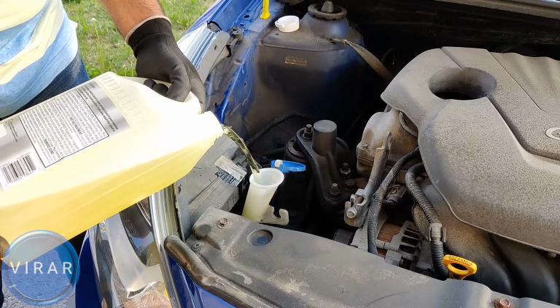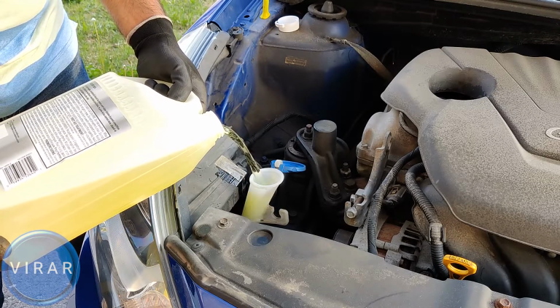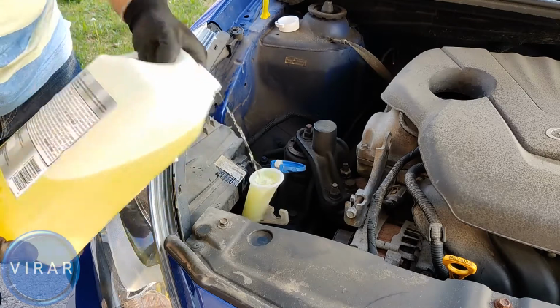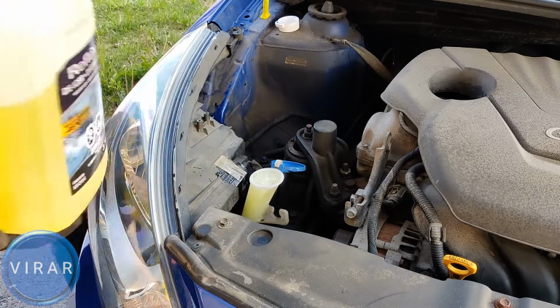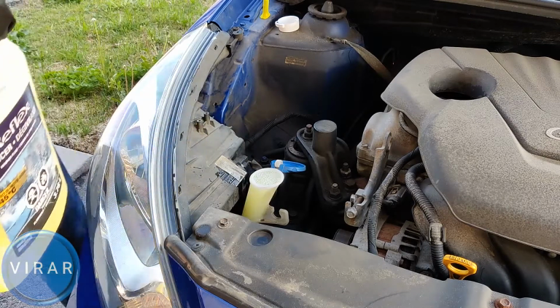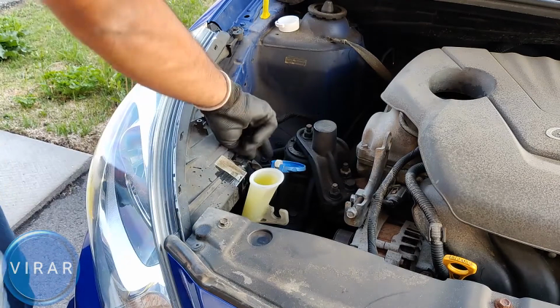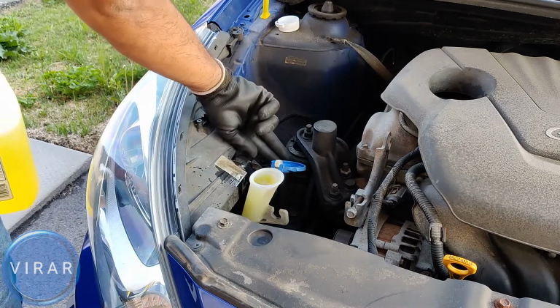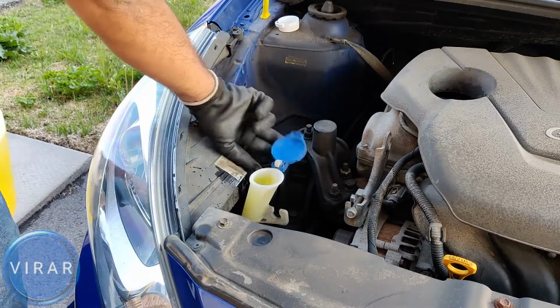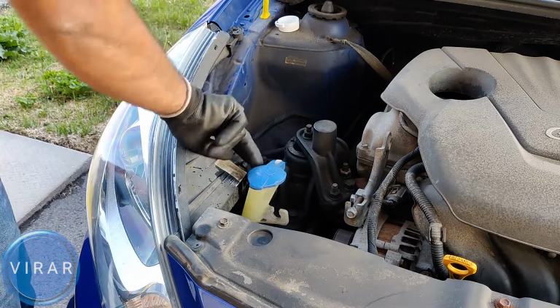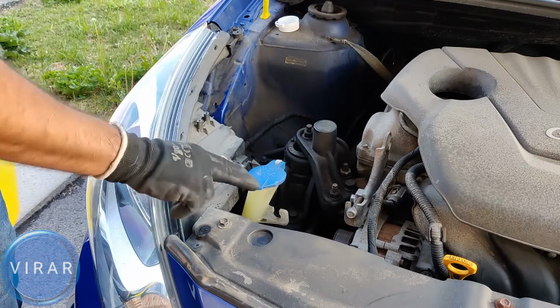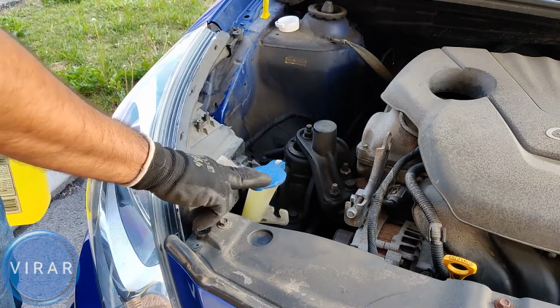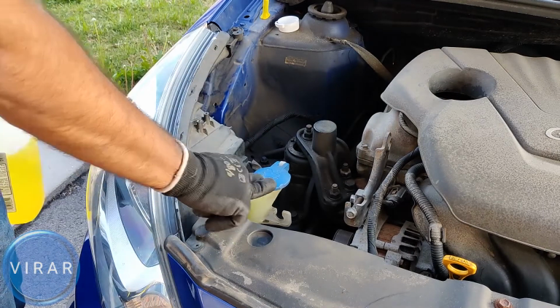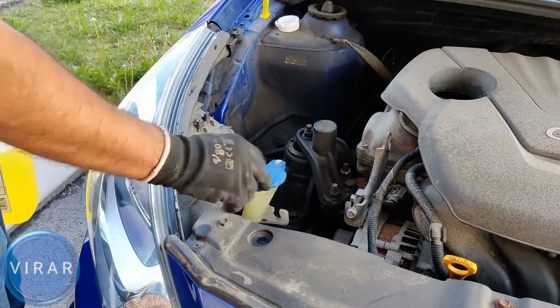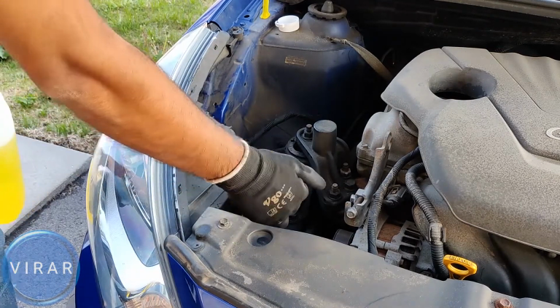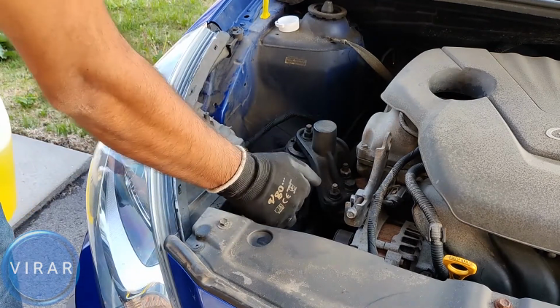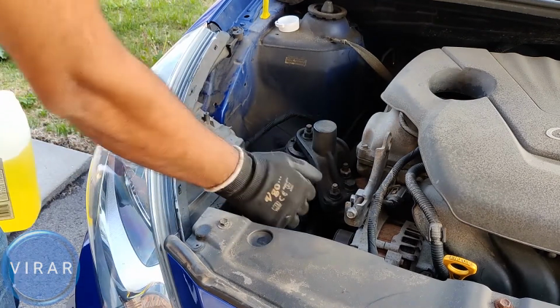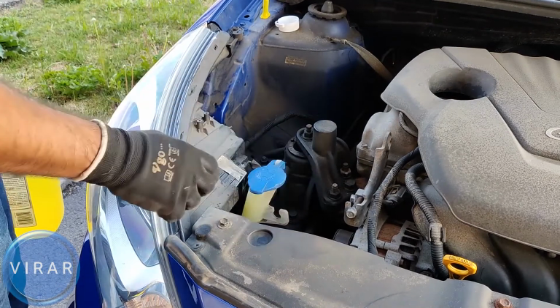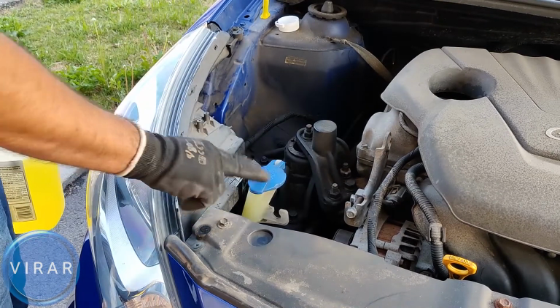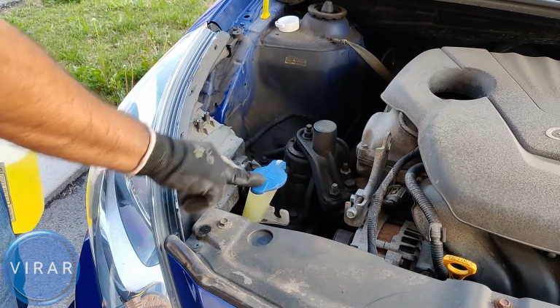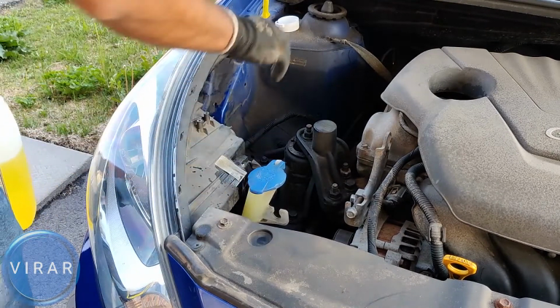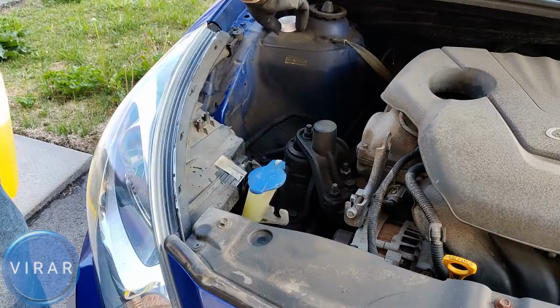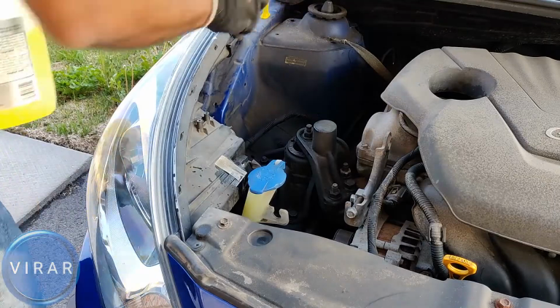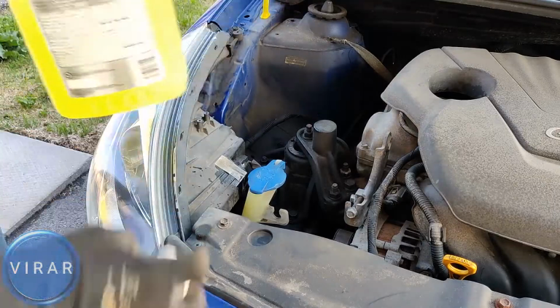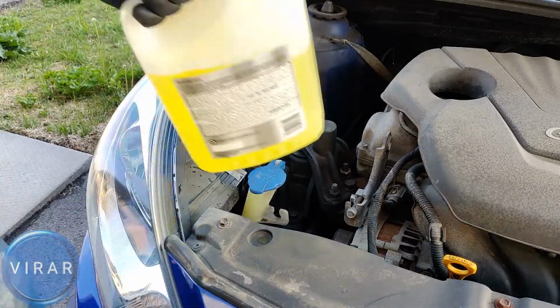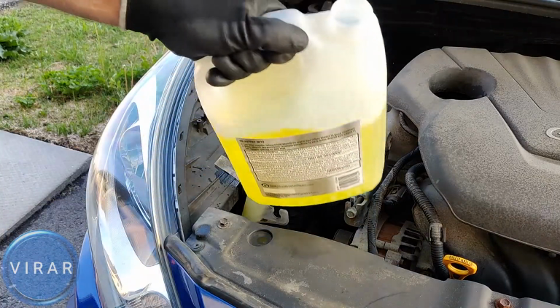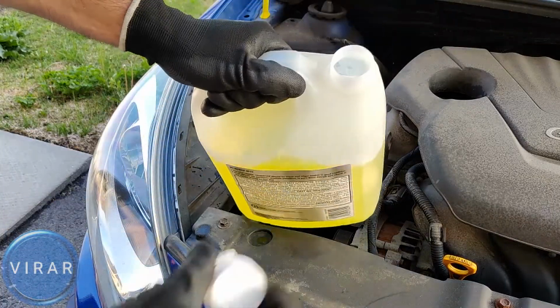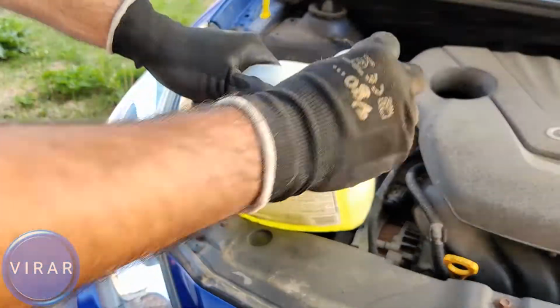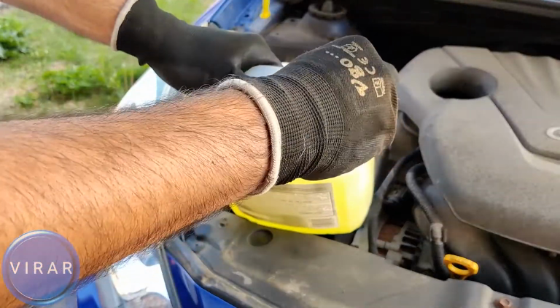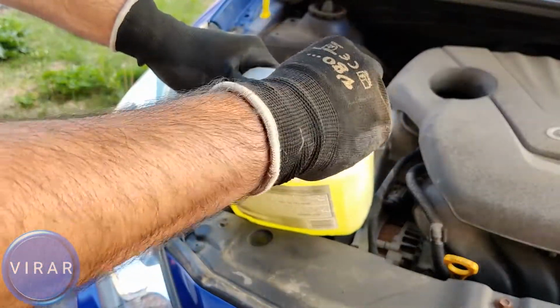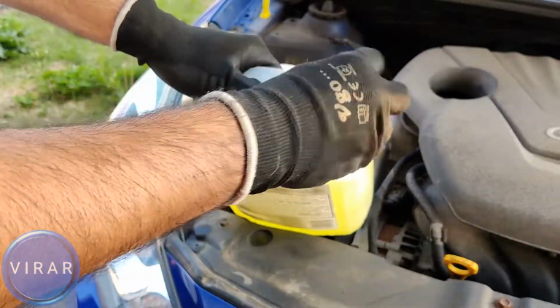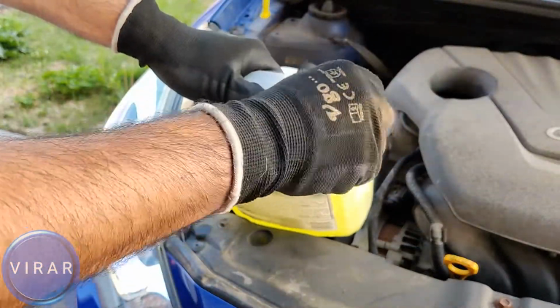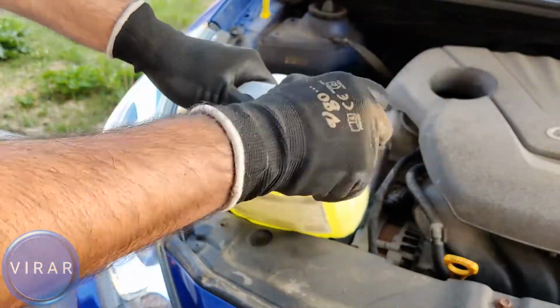Start filling up the fluid, and when you see it come all the way to the top, stop. Put the cap back on and lock it in place. Don't forget to put the cap back on the bottle, and that is pretty much it.